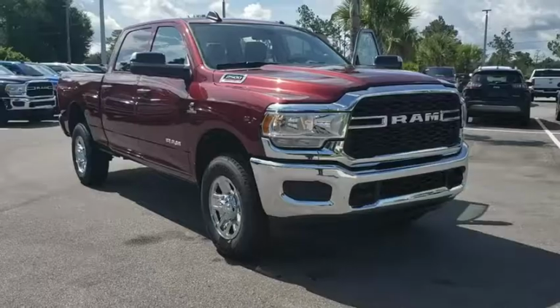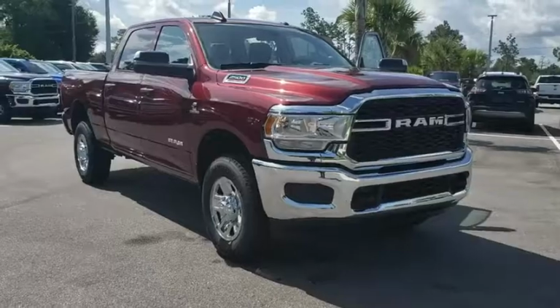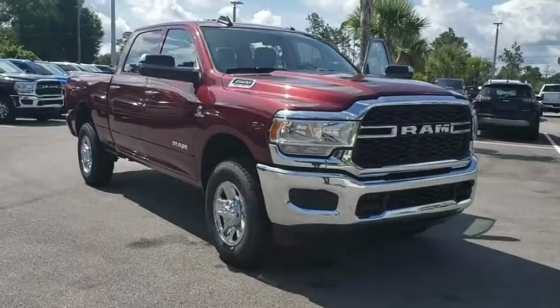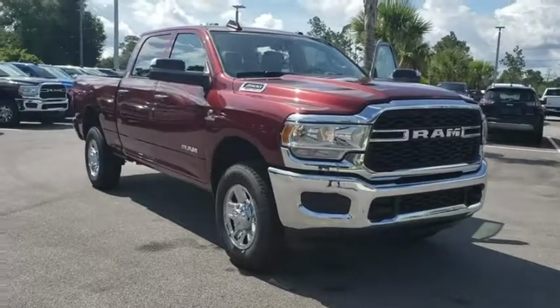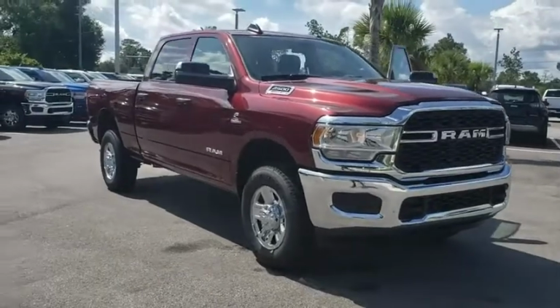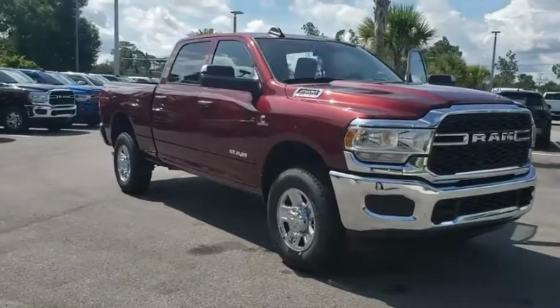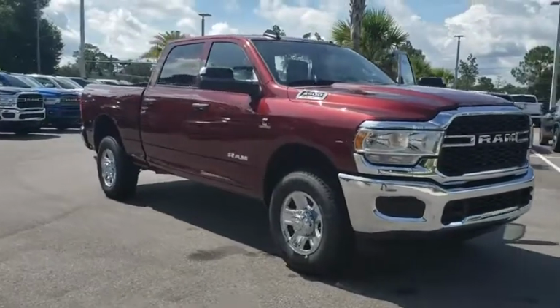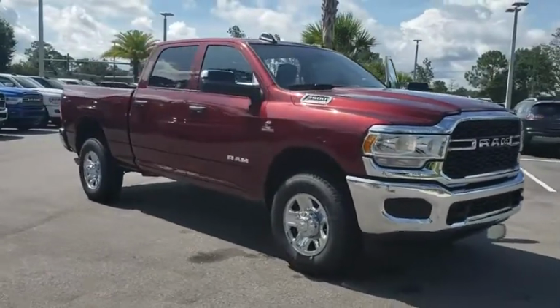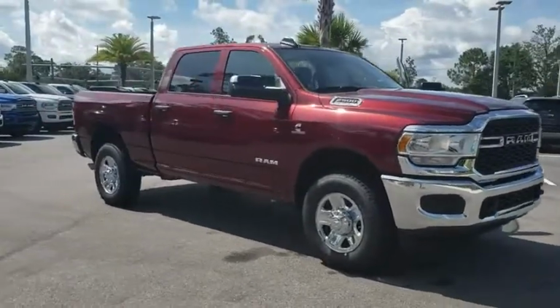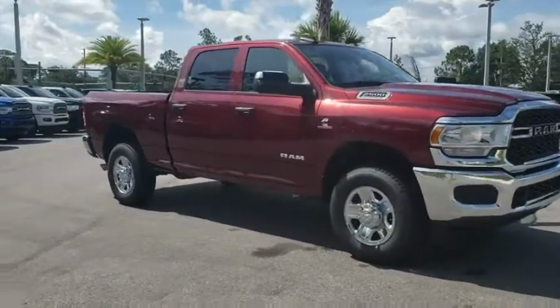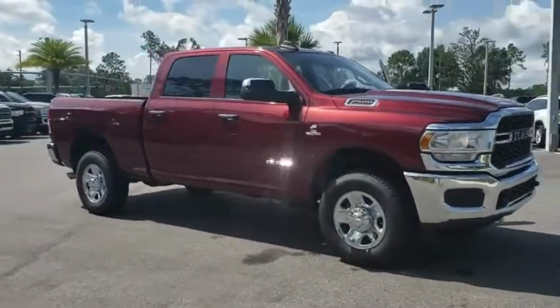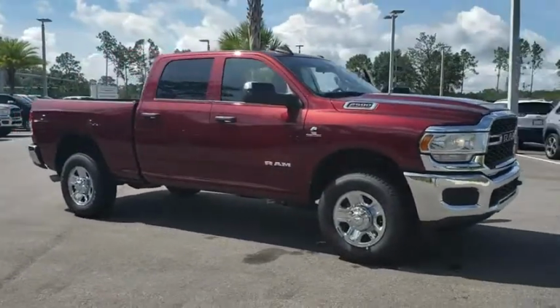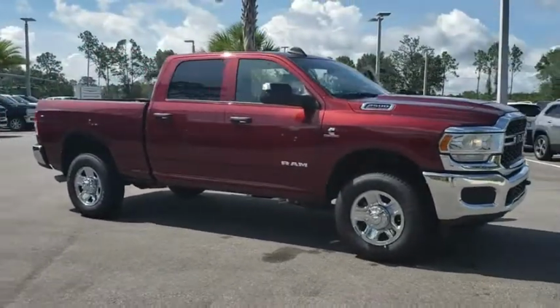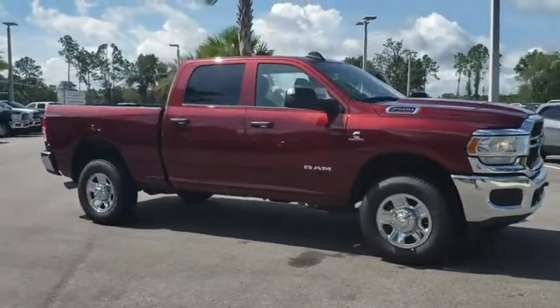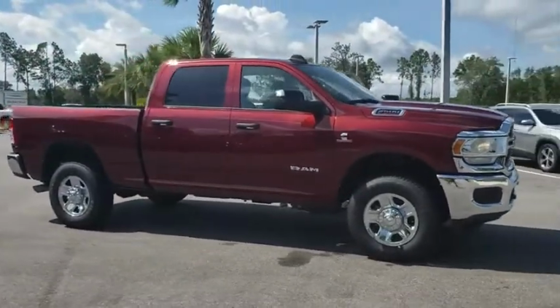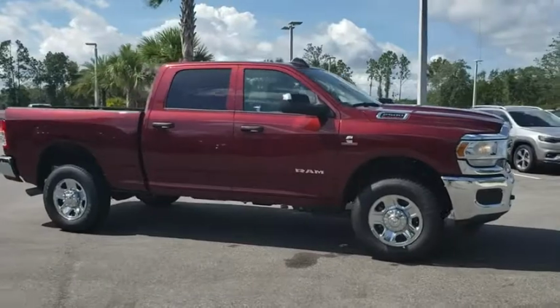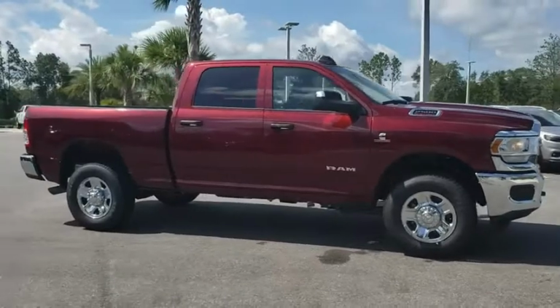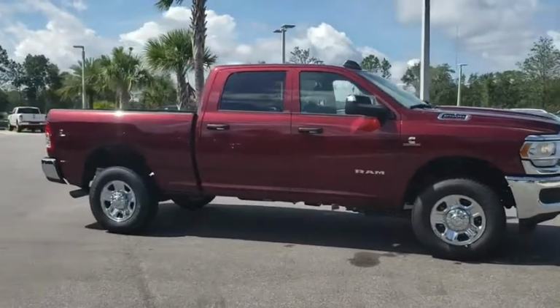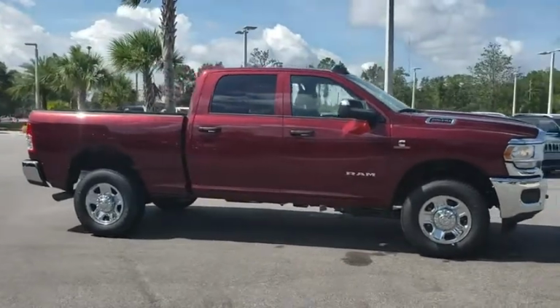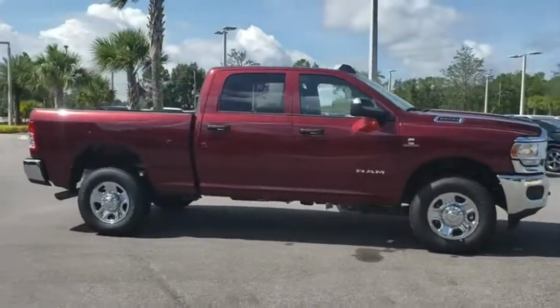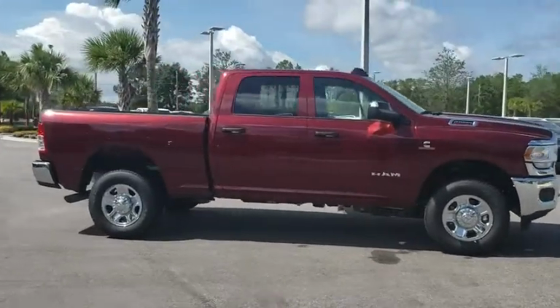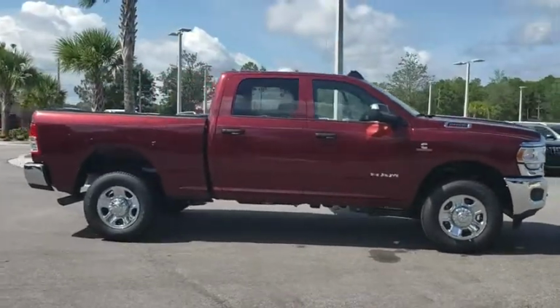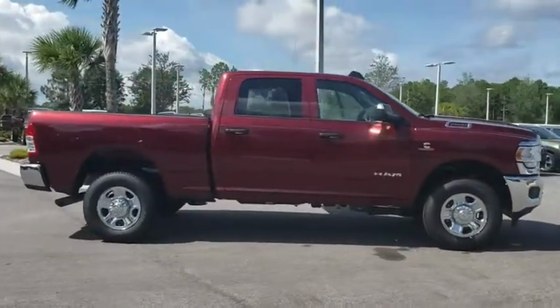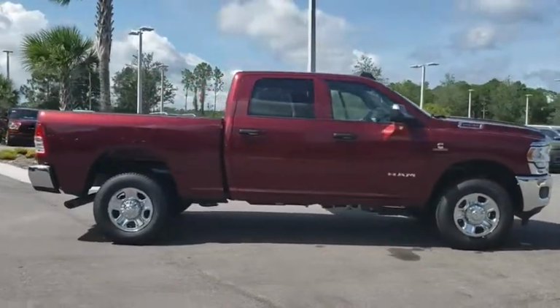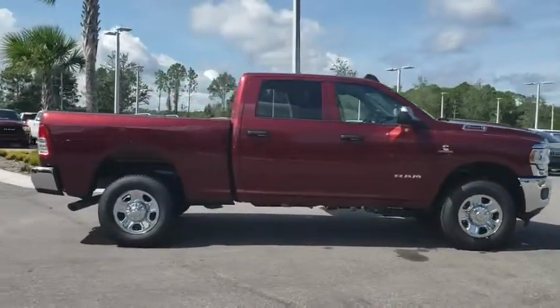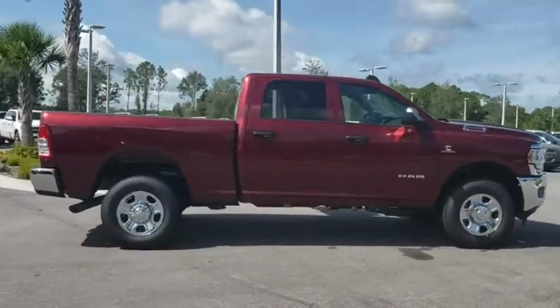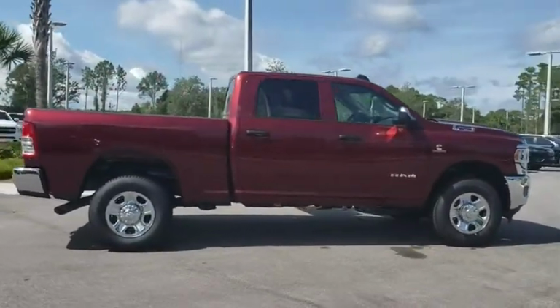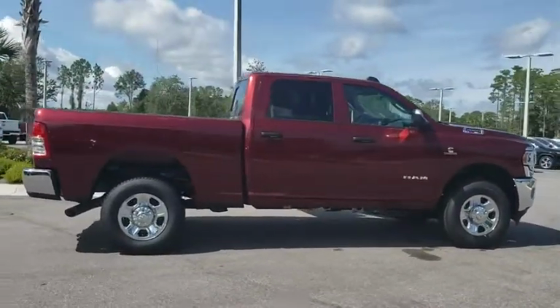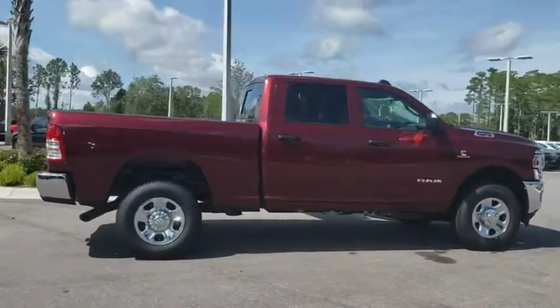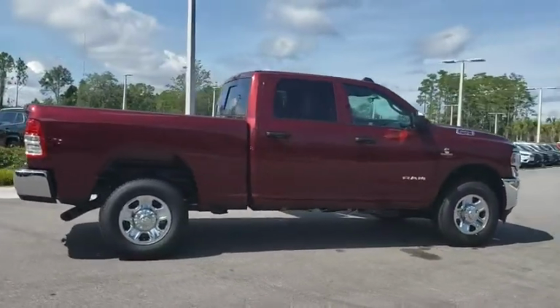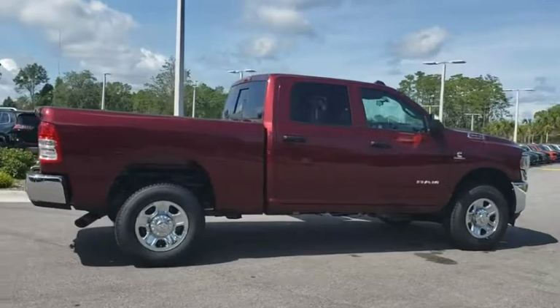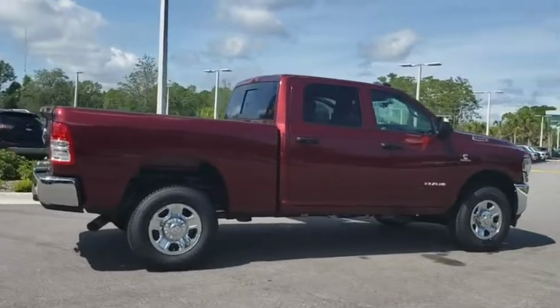Looking for the right vehicle? Check out the 2019 Ram 2500. Ram 2500 is the 2010 Truck of the Year winner. It's the hardest working truck in the tow business.